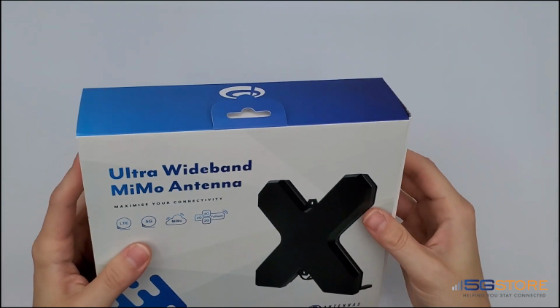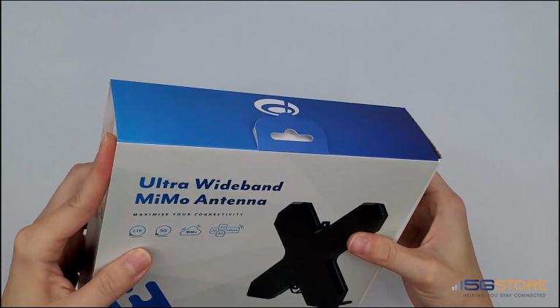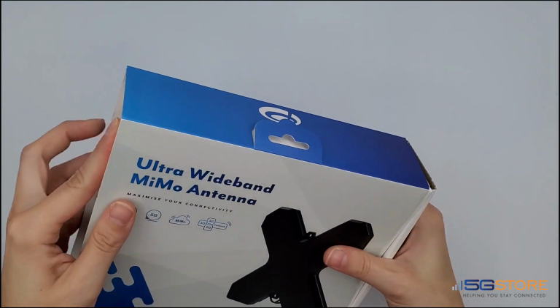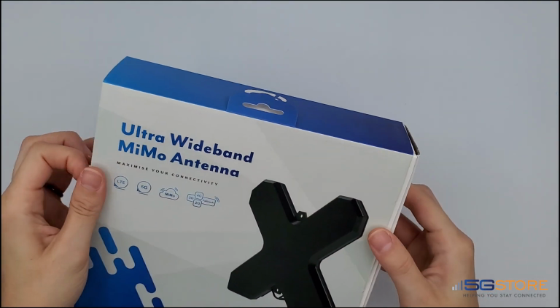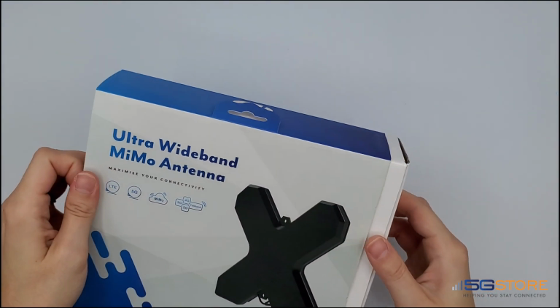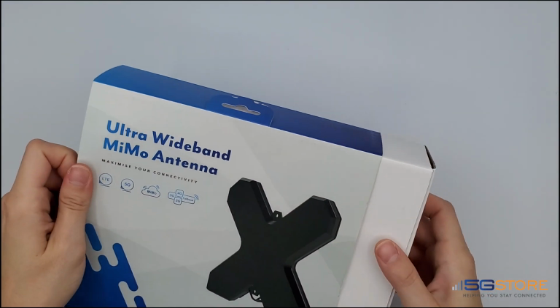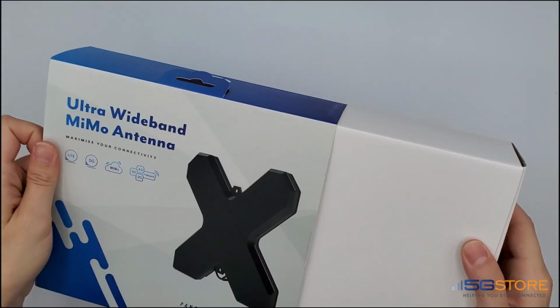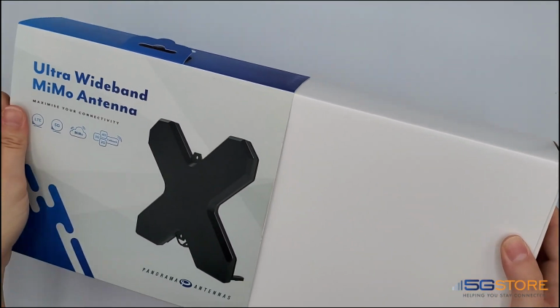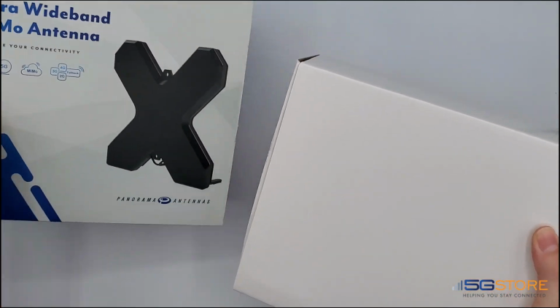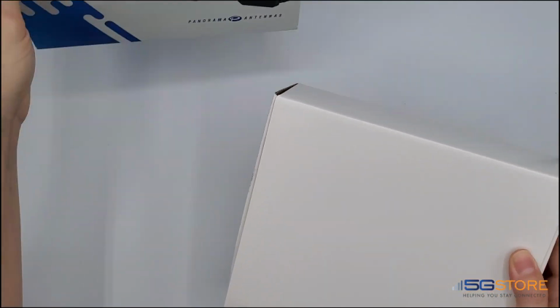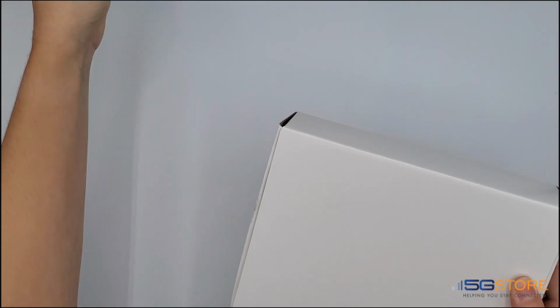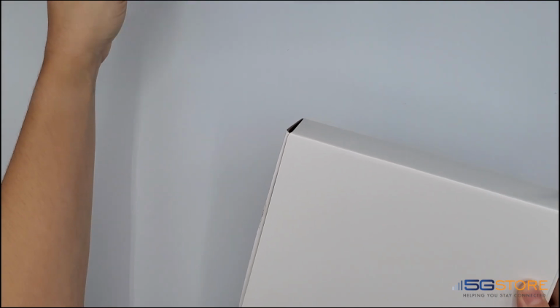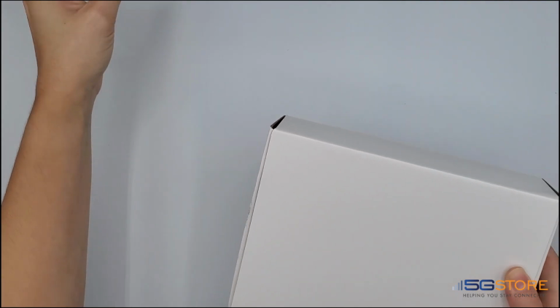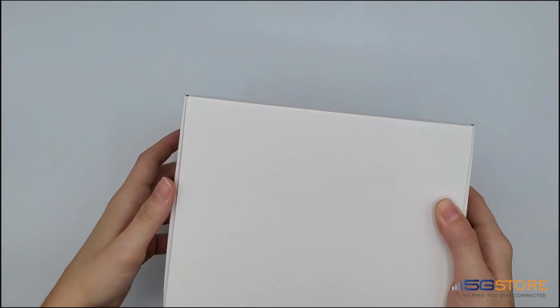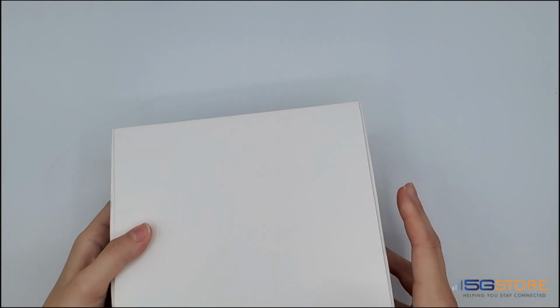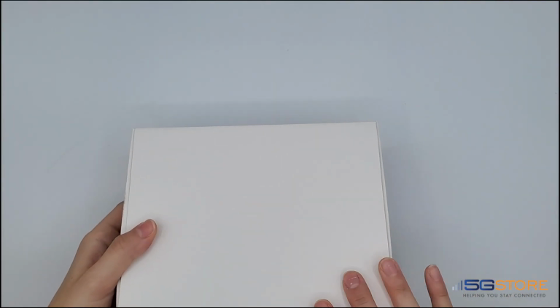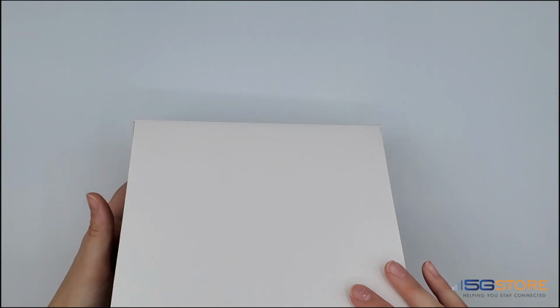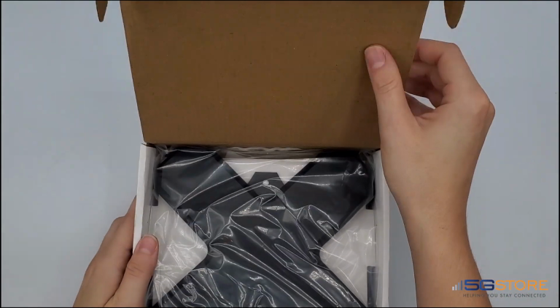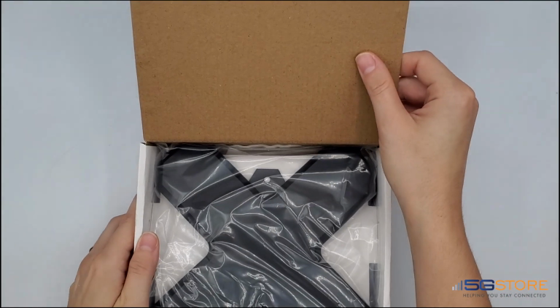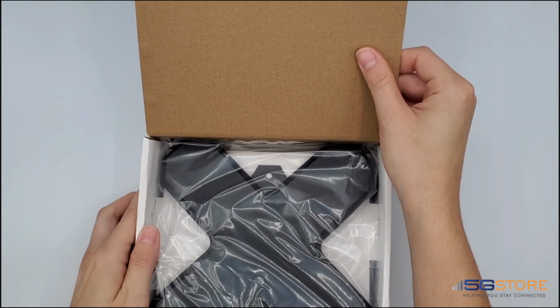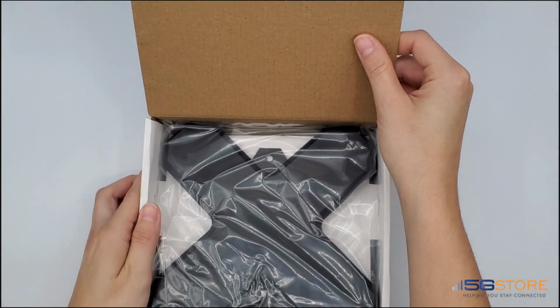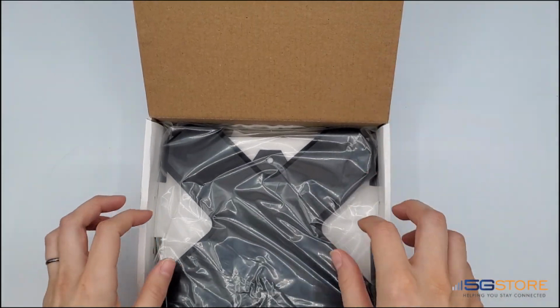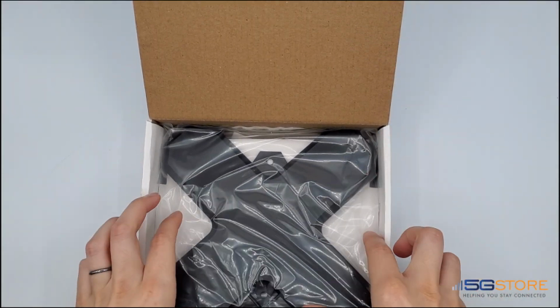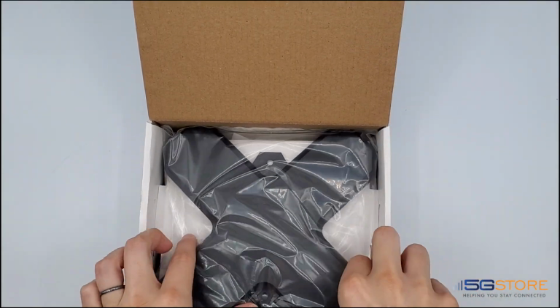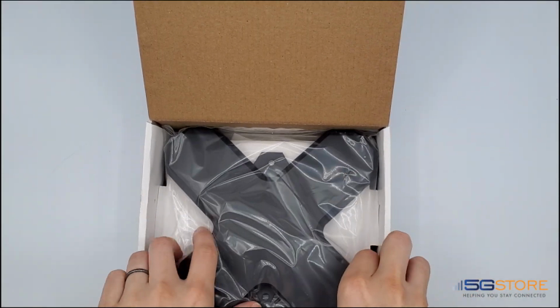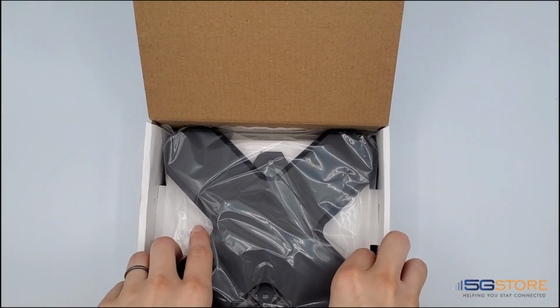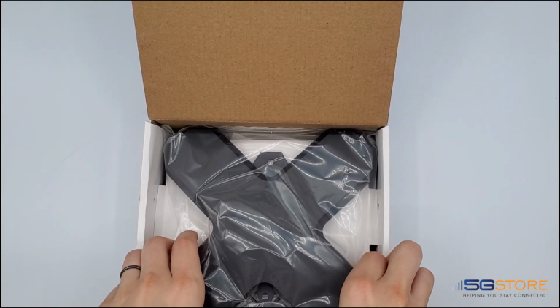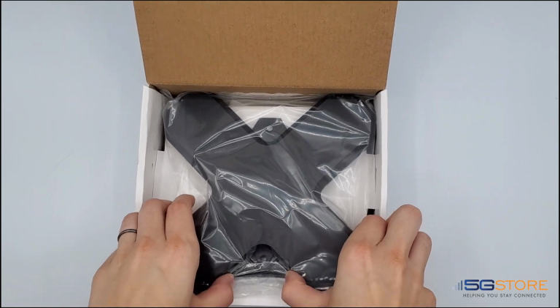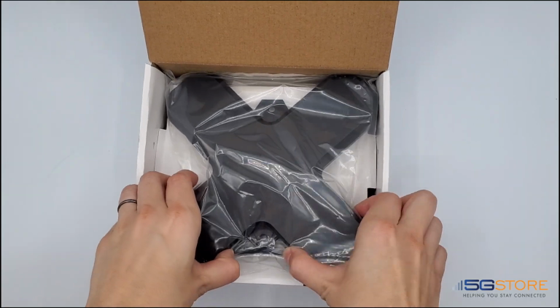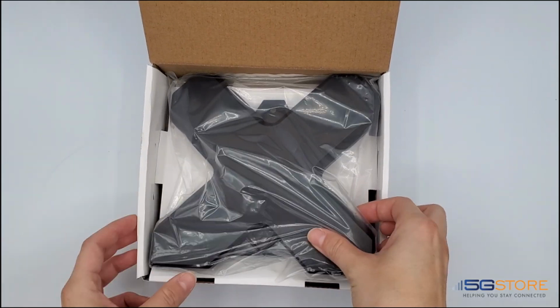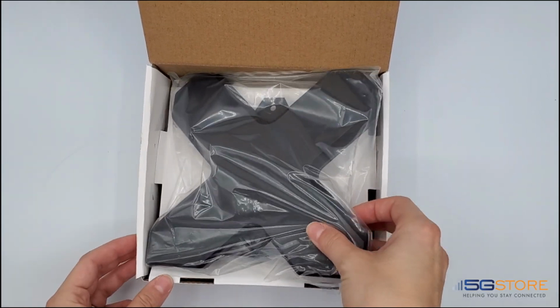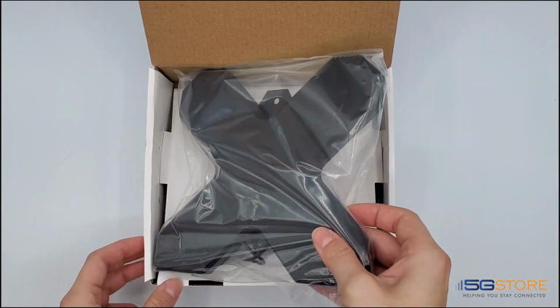Now let's go ahead and open it up. First, we have the MIMO Antenna, which is in this cool X shape. It's a pretty sturdy plastic design.